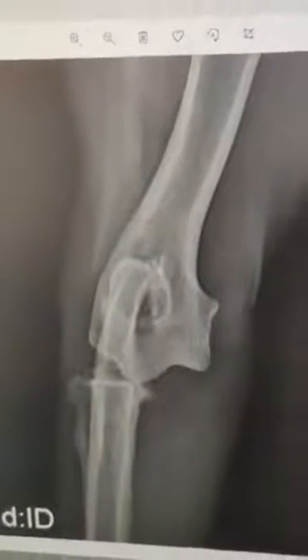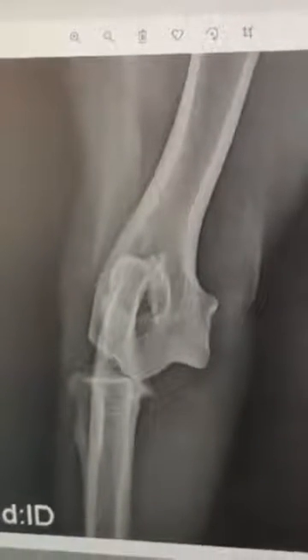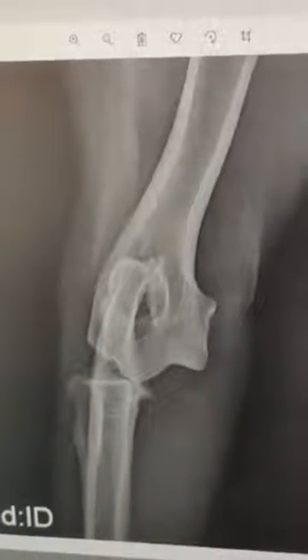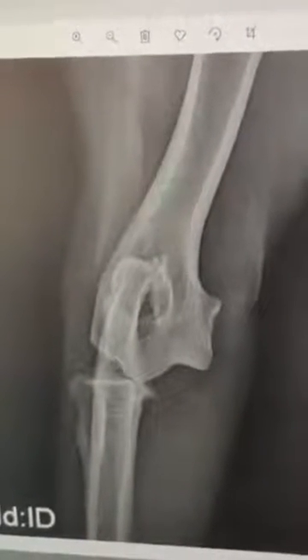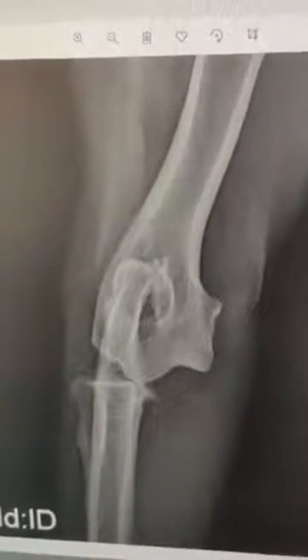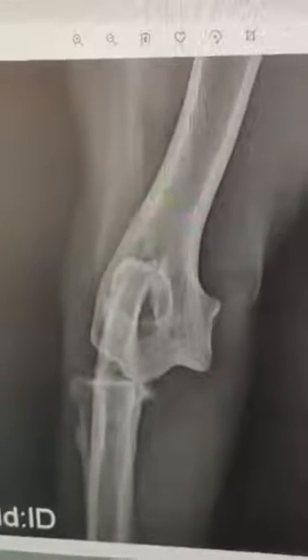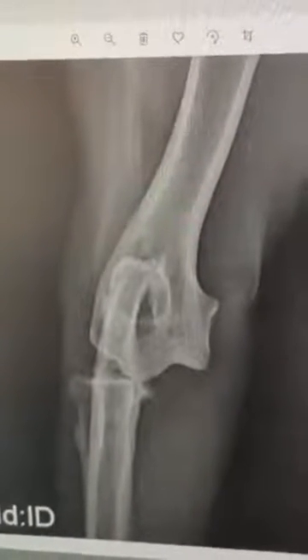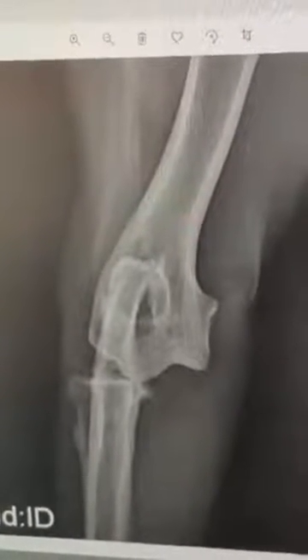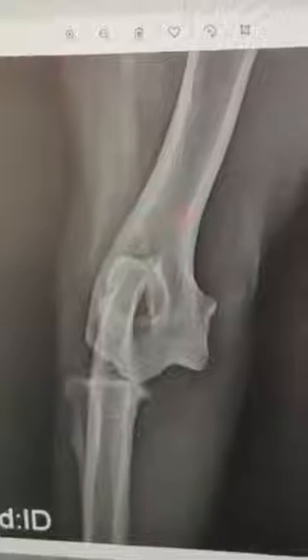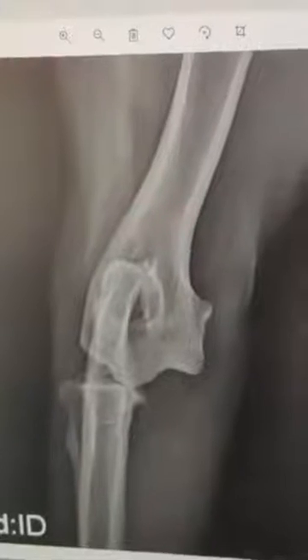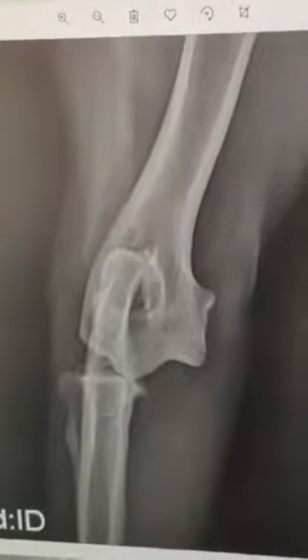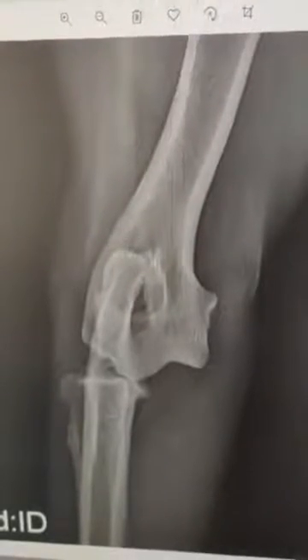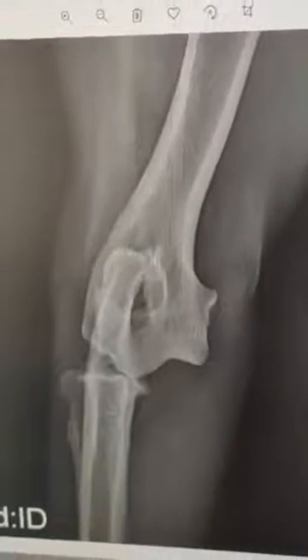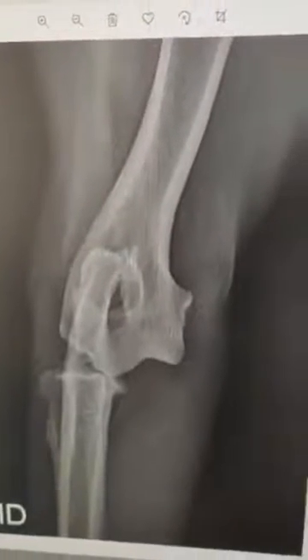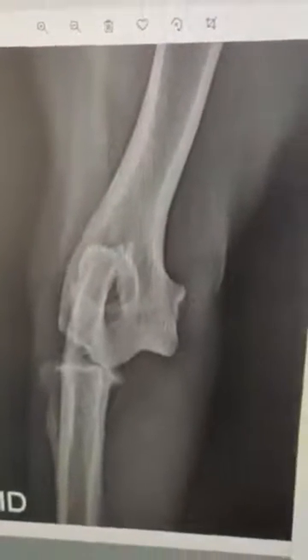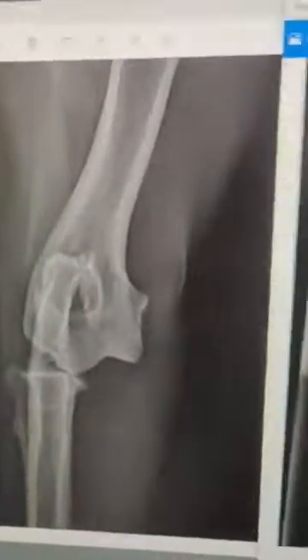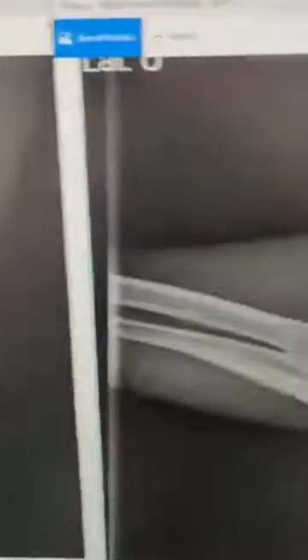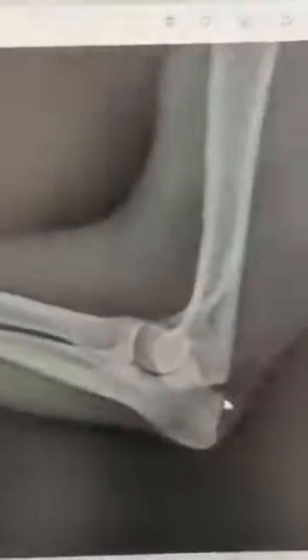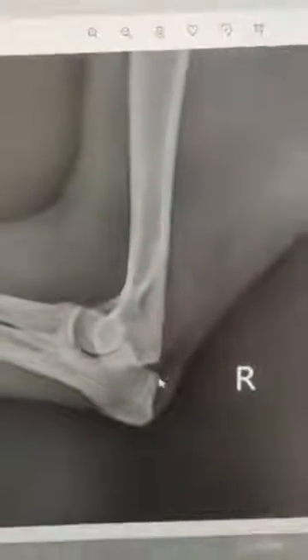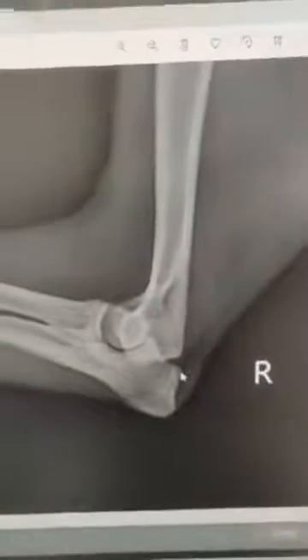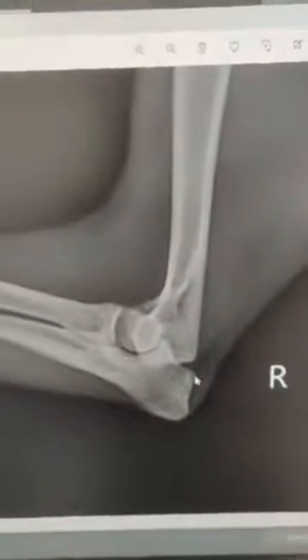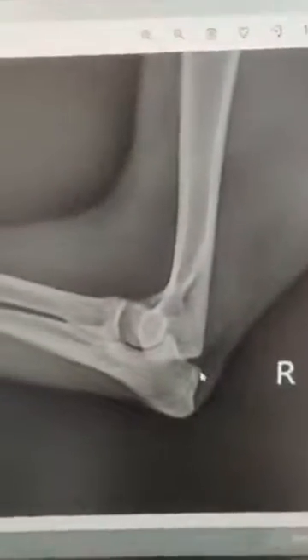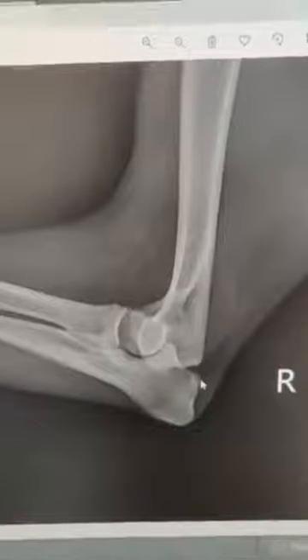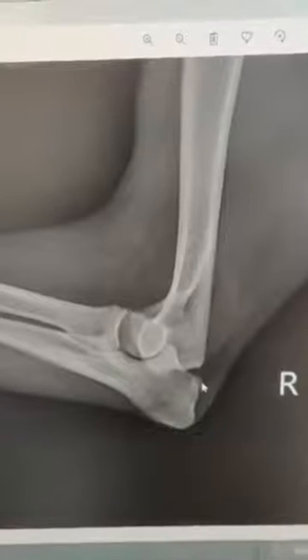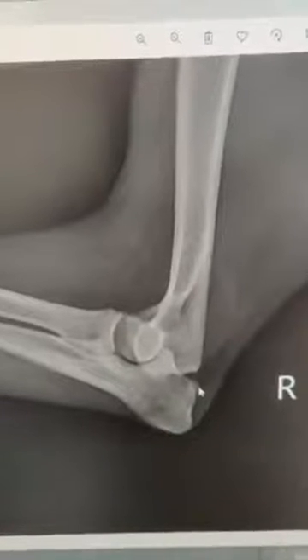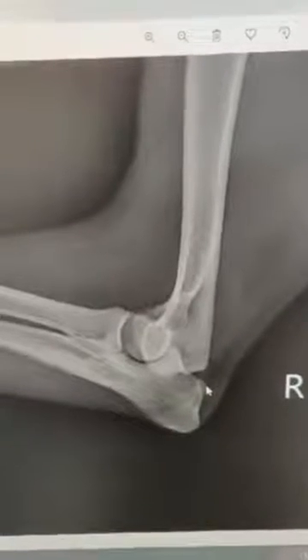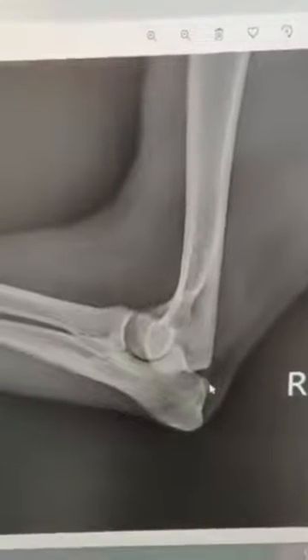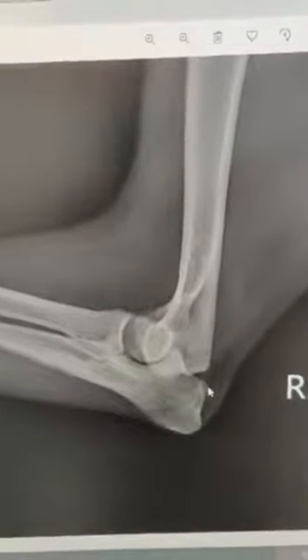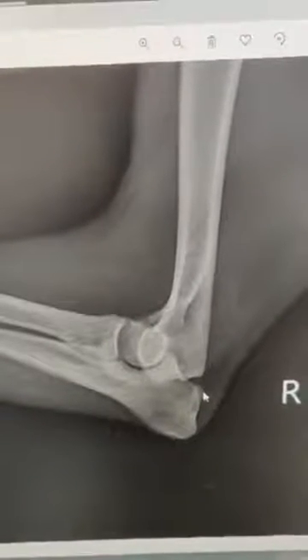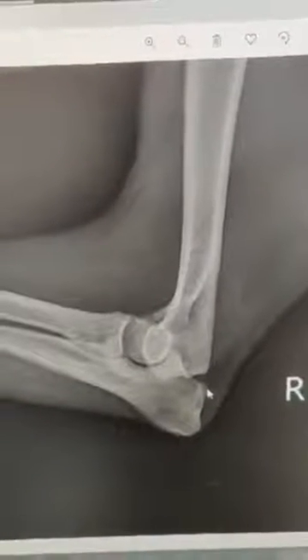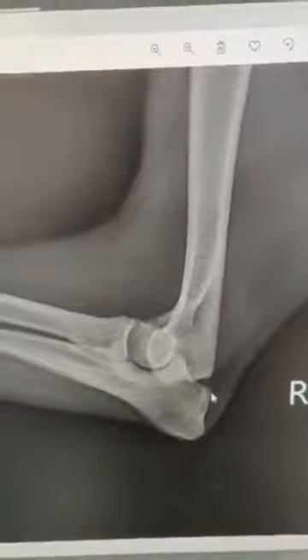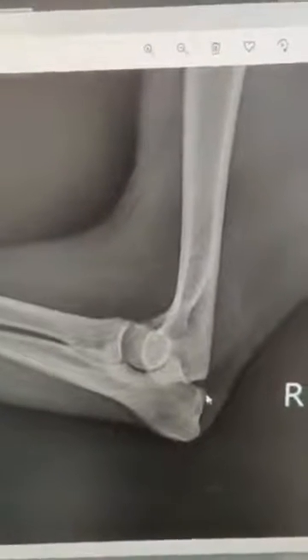A lot of these dogs can have very good outcomes if there isn't any damage to the cartilage and, as we can see, no fractures present either. We'll try and keep you updated — wish us luck to get this one closed.